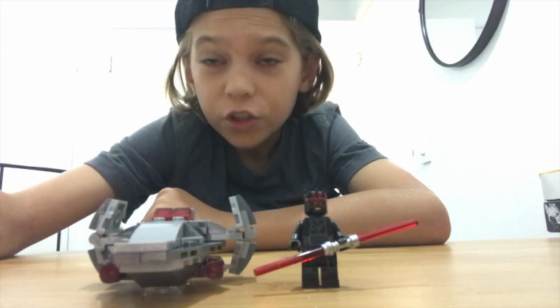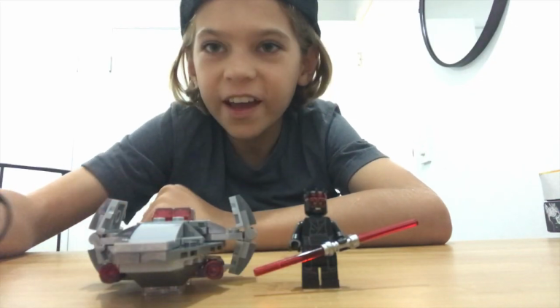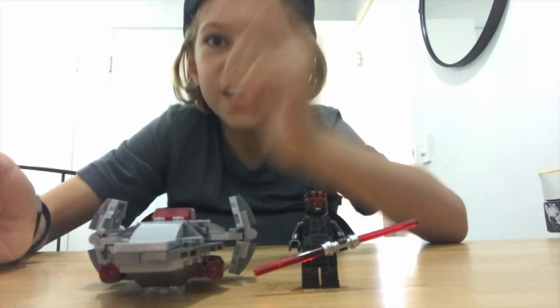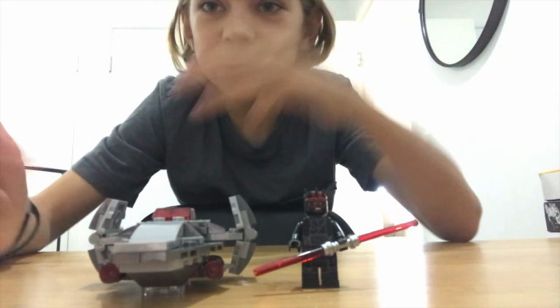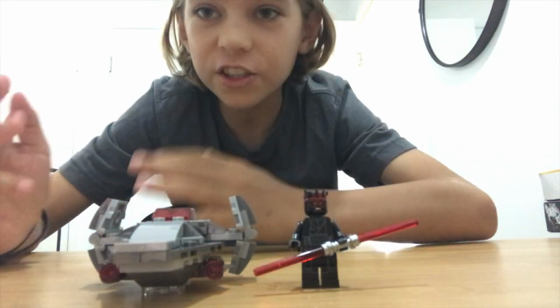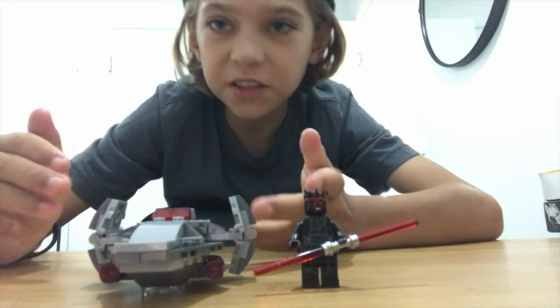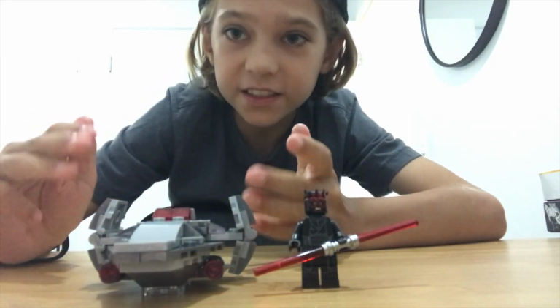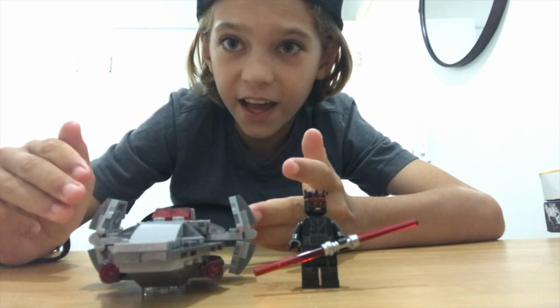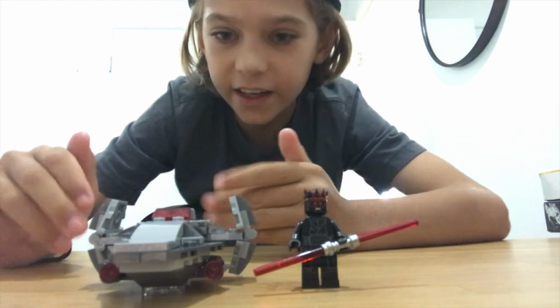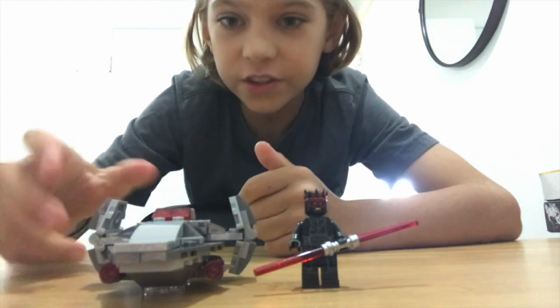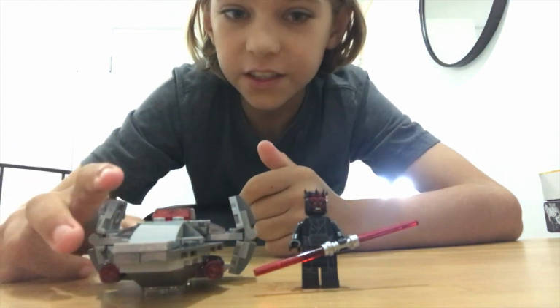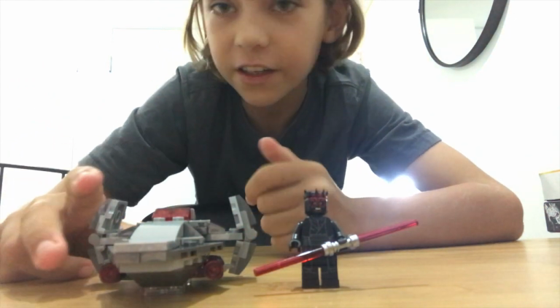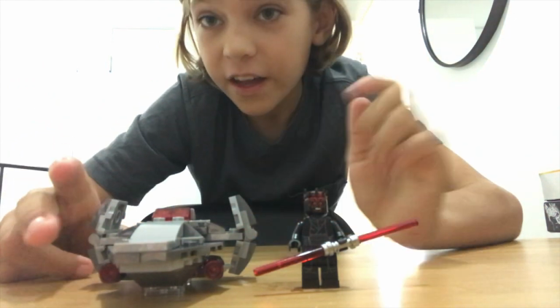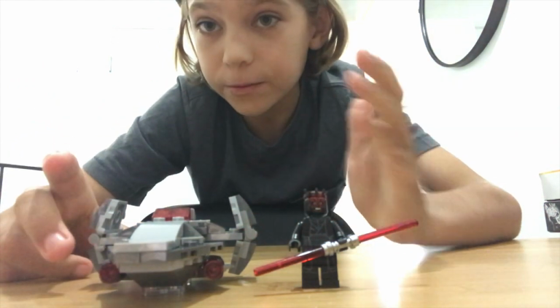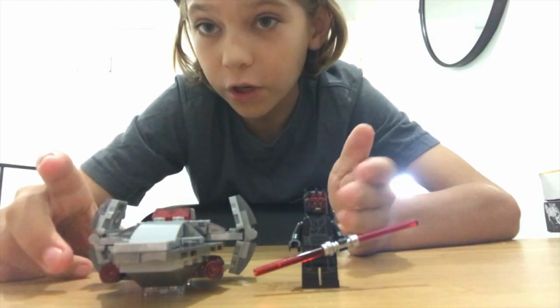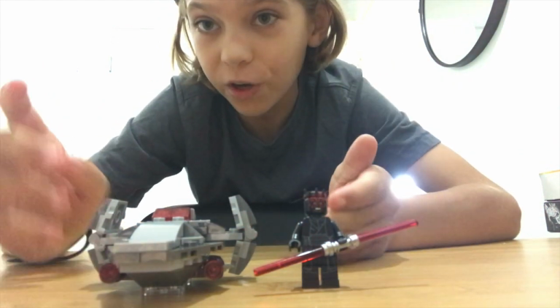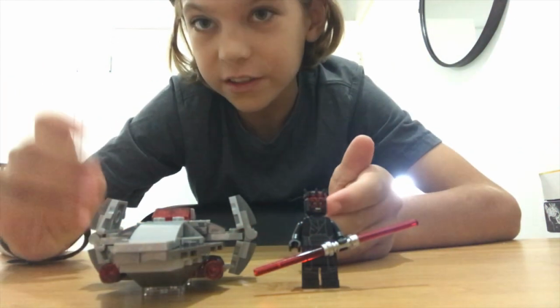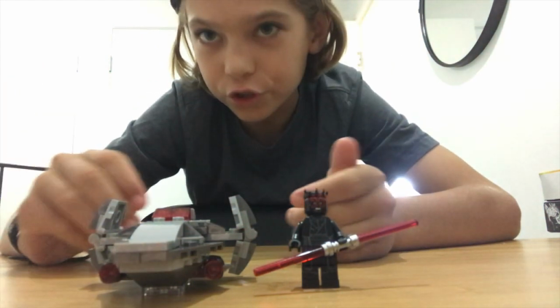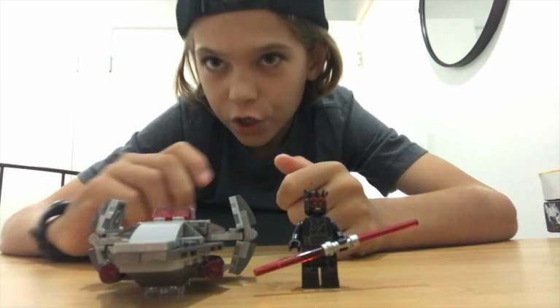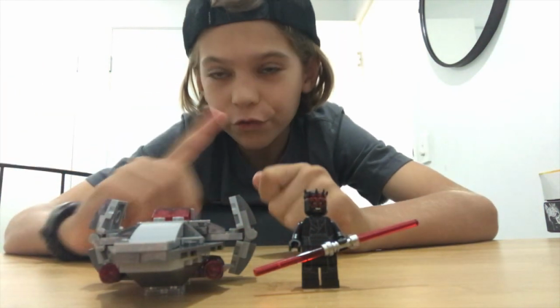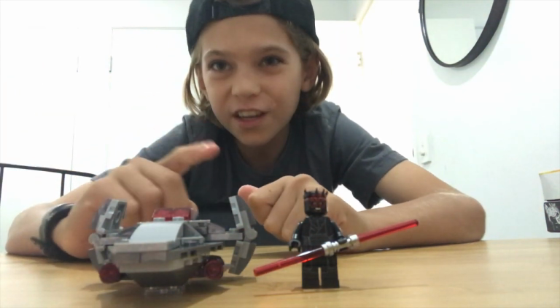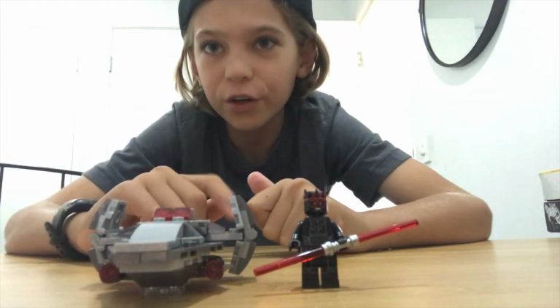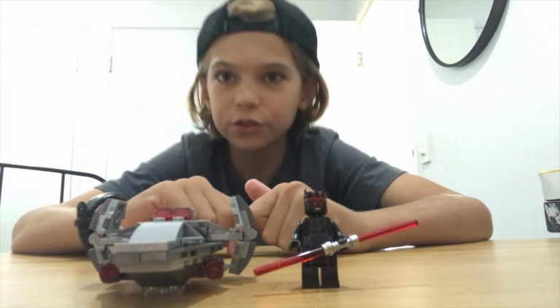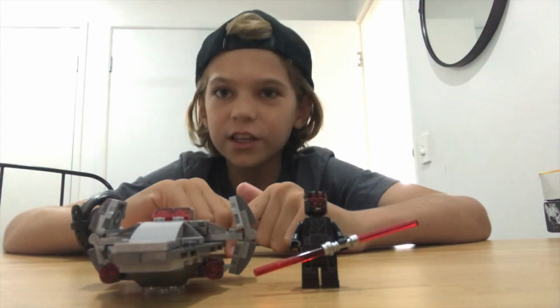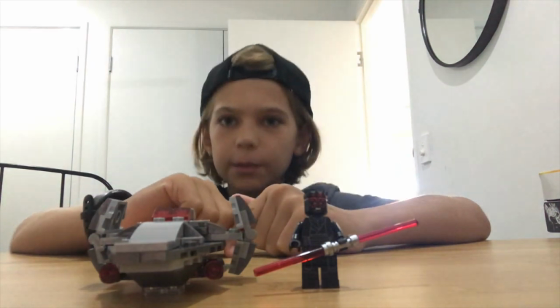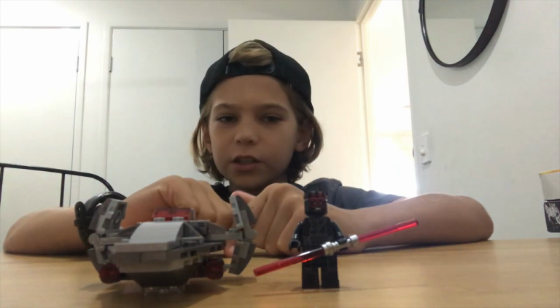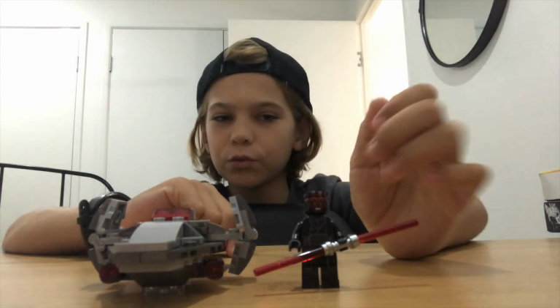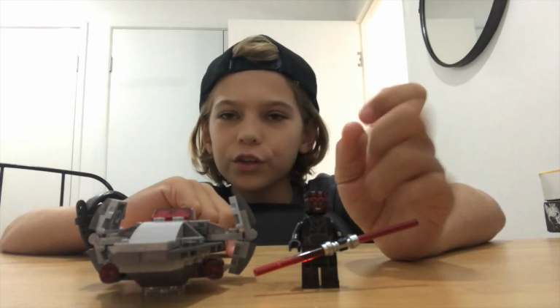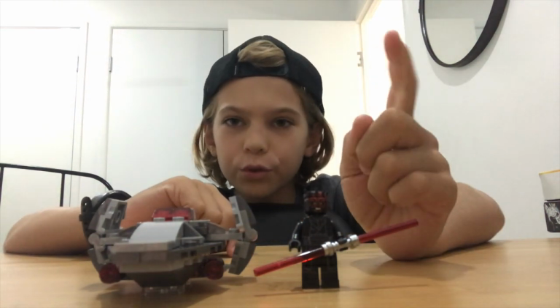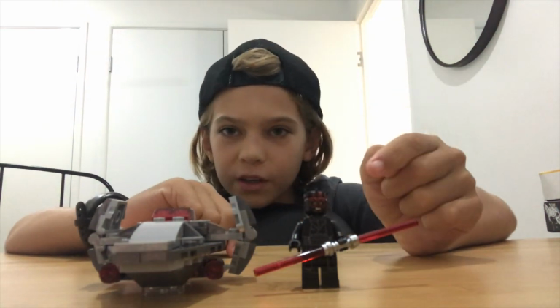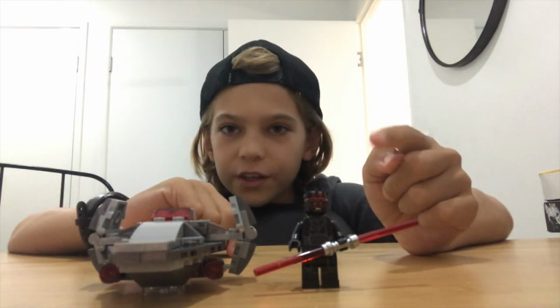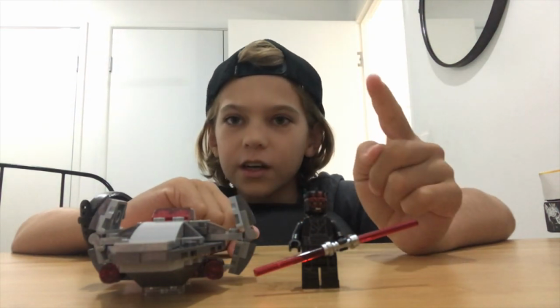Hey guys, here's the completed set. As you can see here it comes with Darth Maul in his little ship. The first thing I'm going to do is walk you through the minifigure and its details.